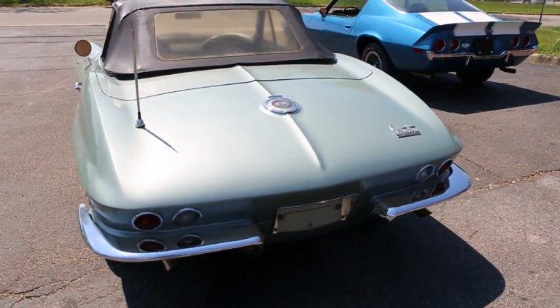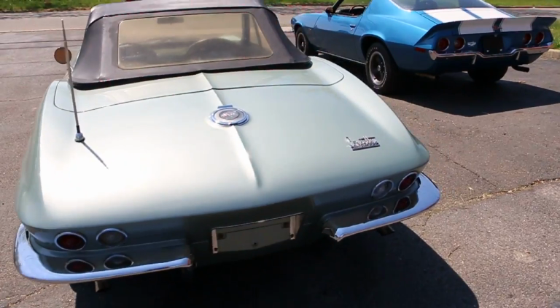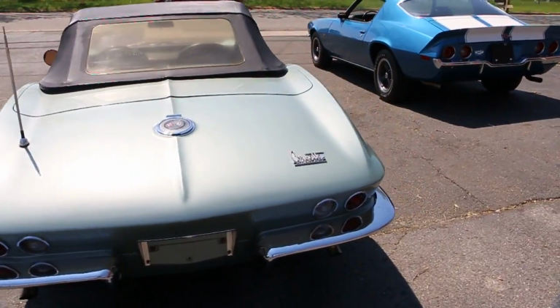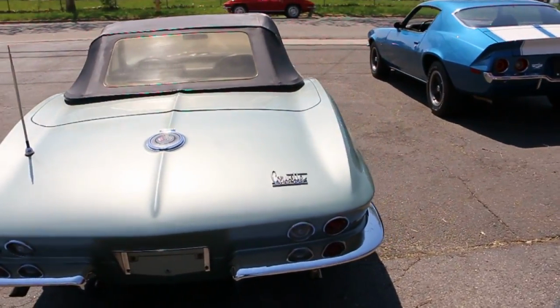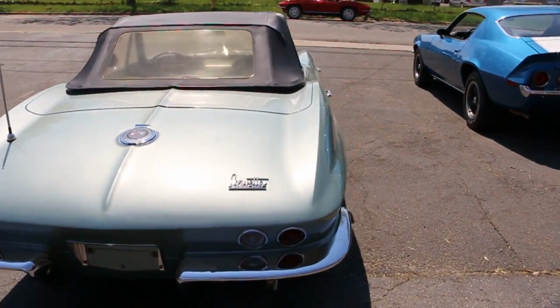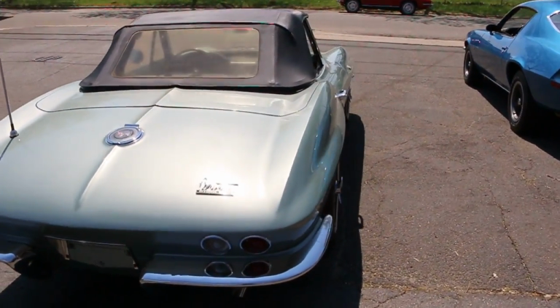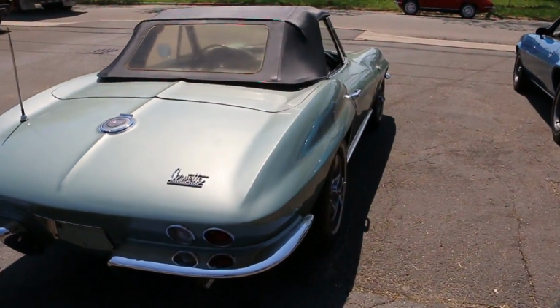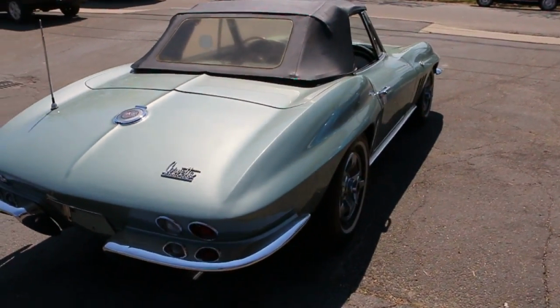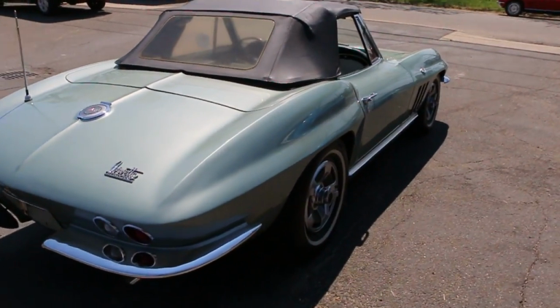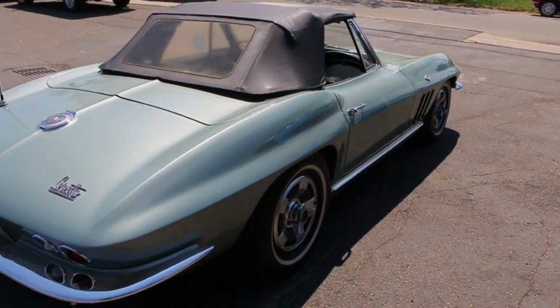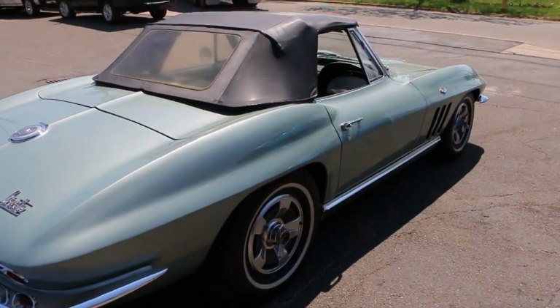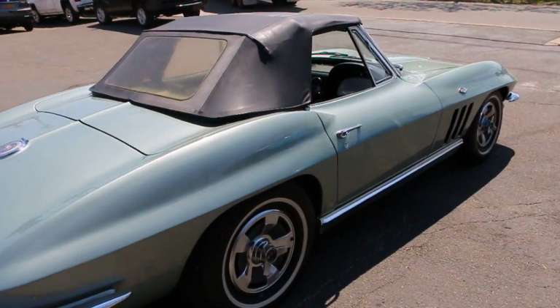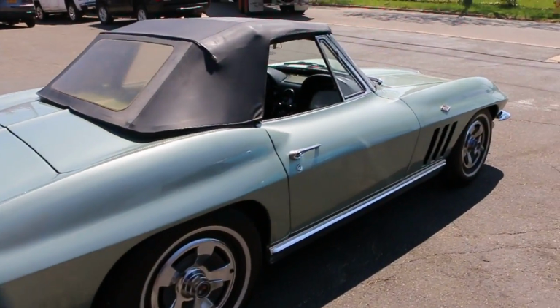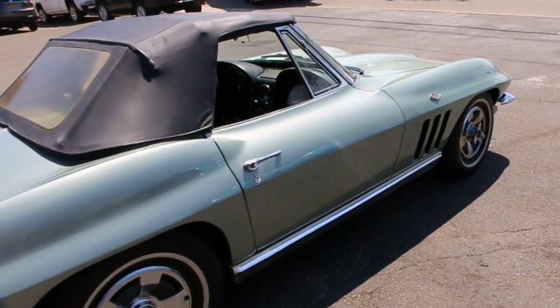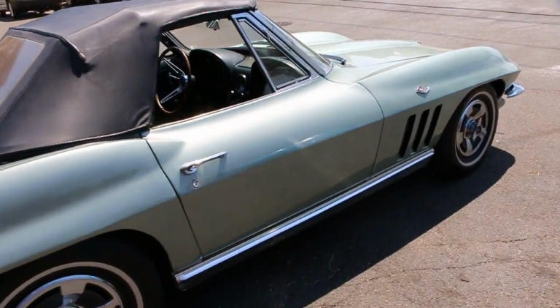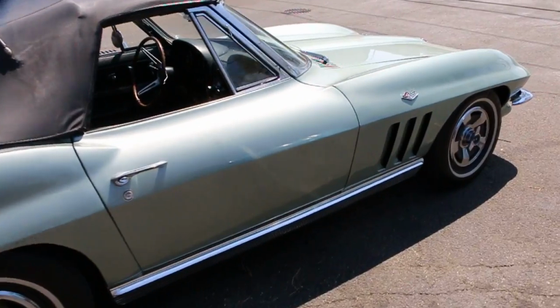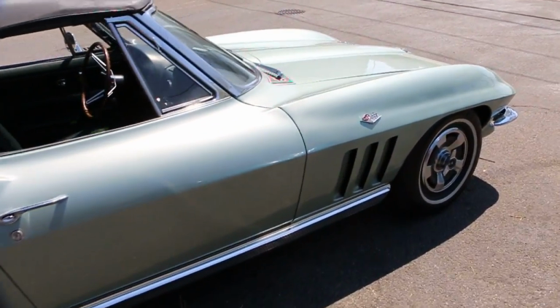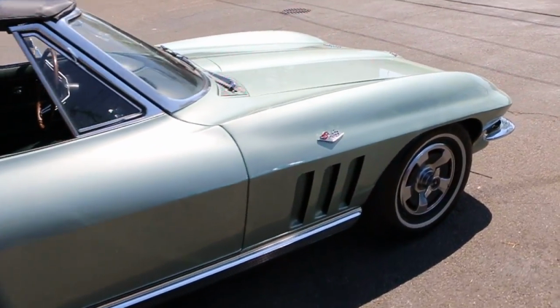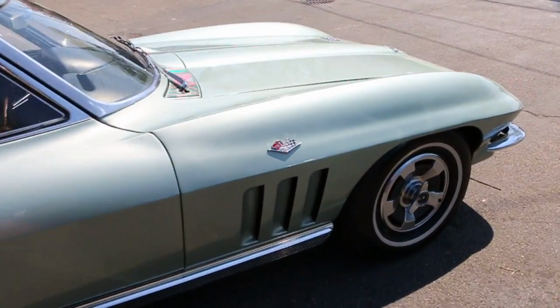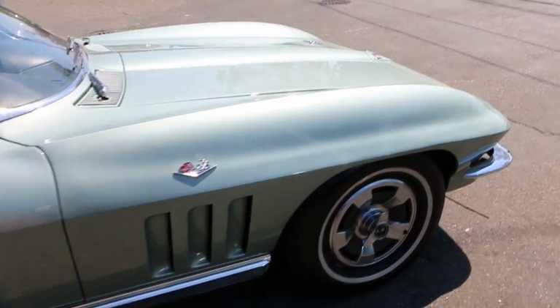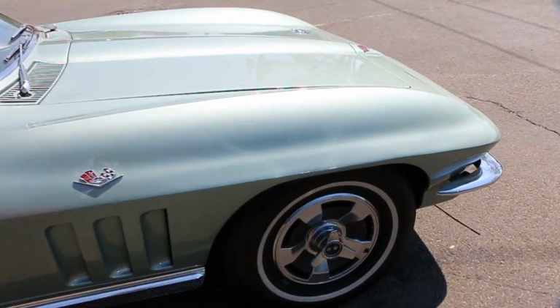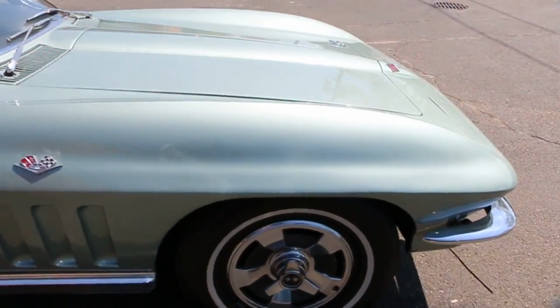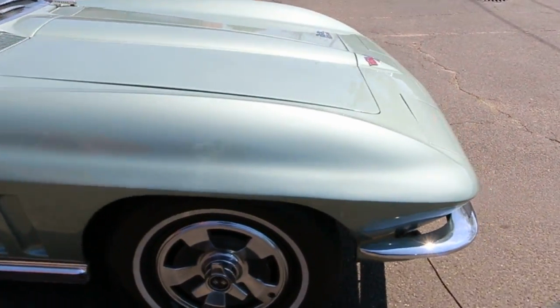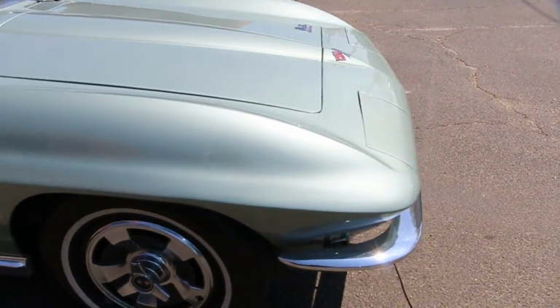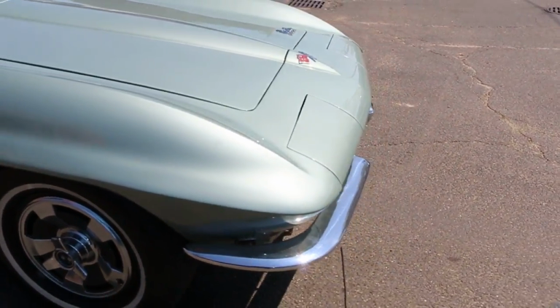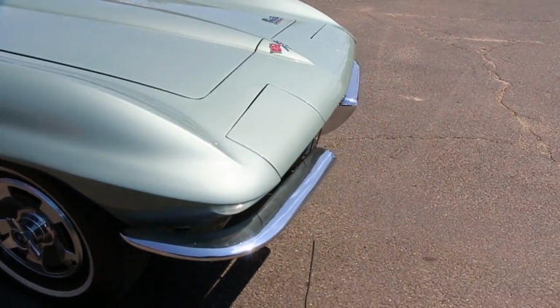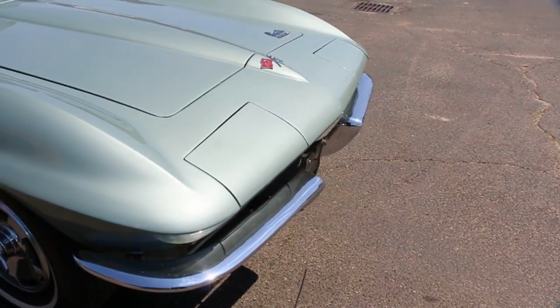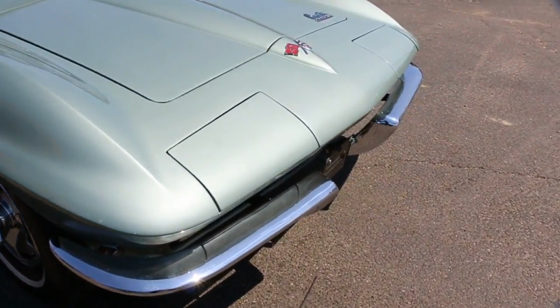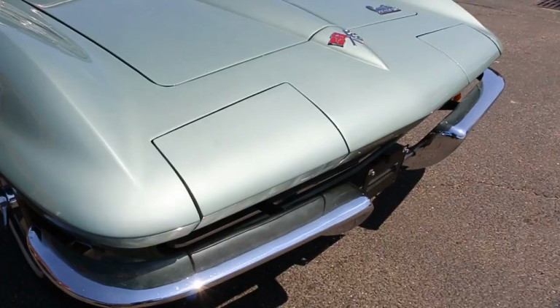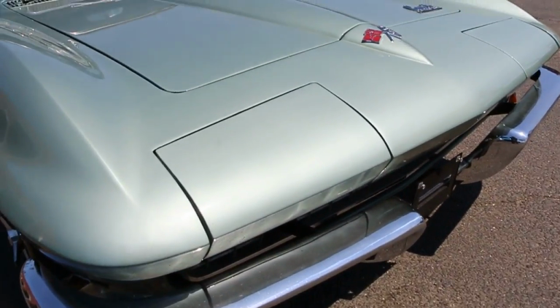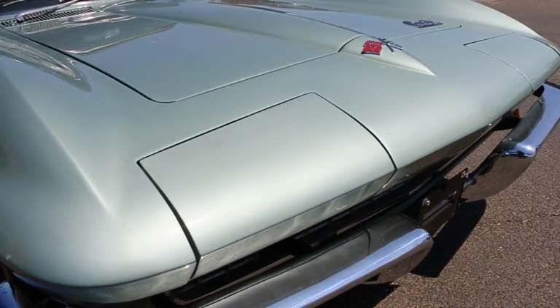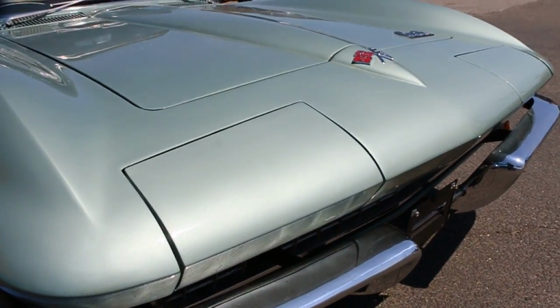I would call it a survivor. The only difference in this car is that it's been repainted back to its original color. But again, unhit body, never been in an accident, all original fiberglass.